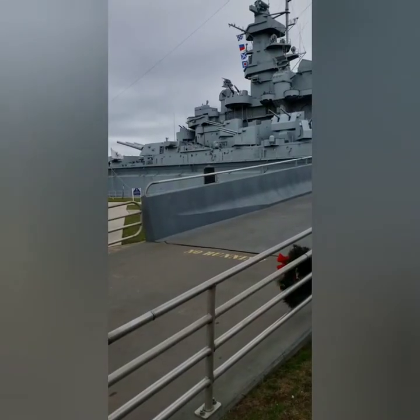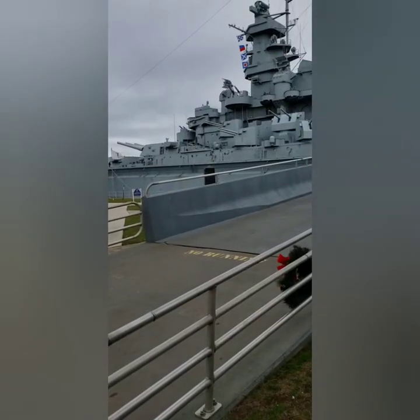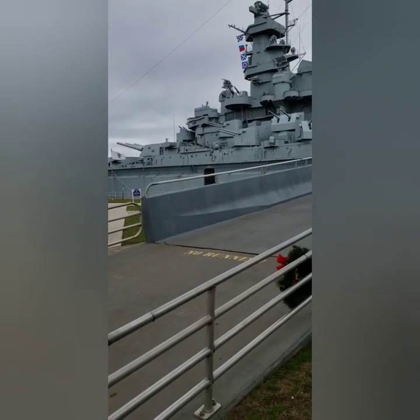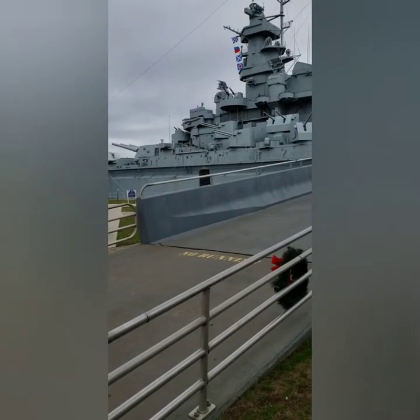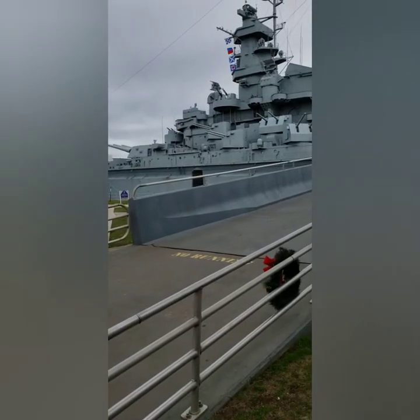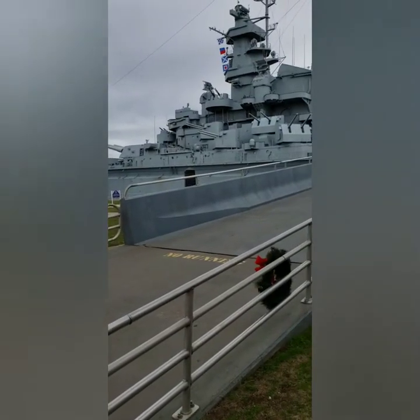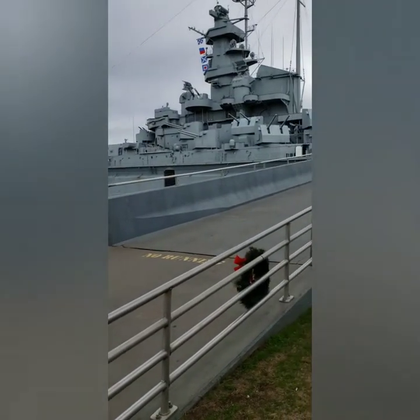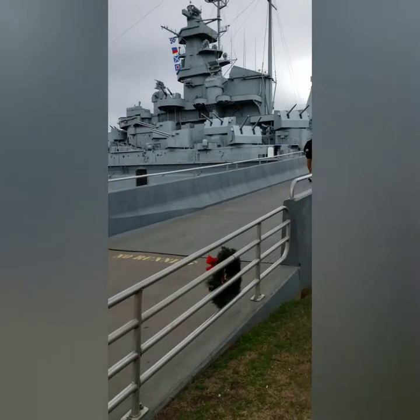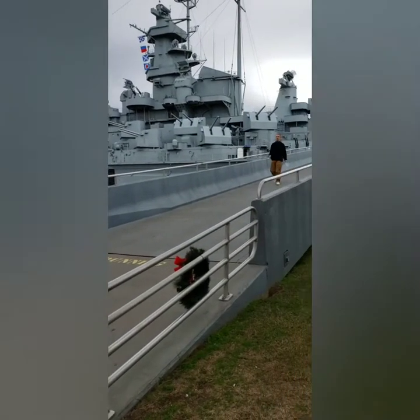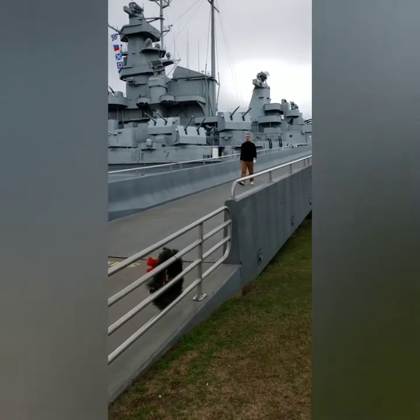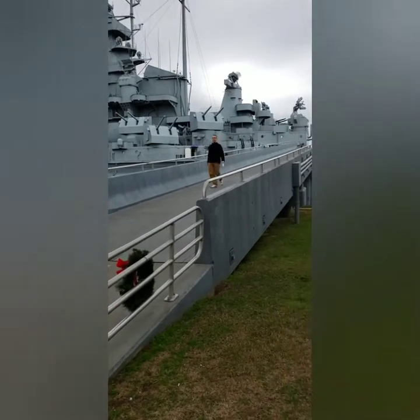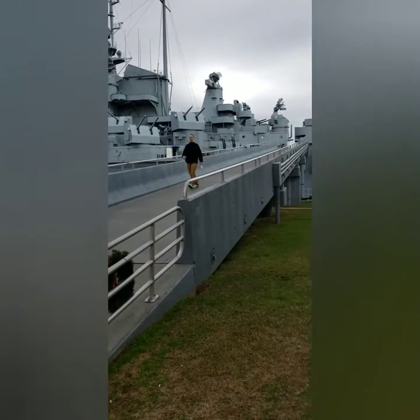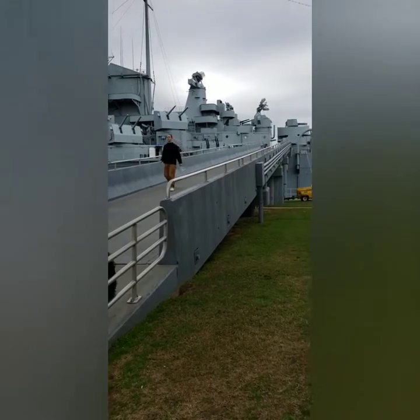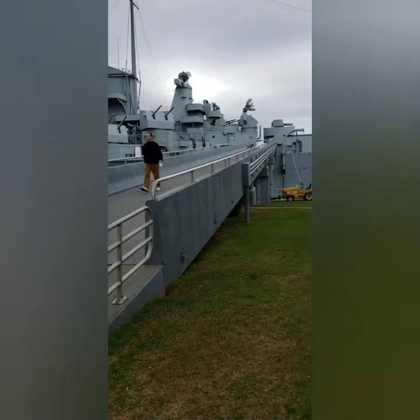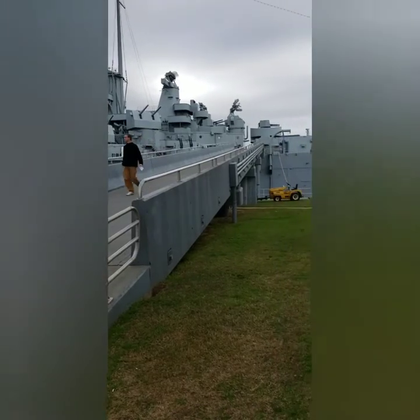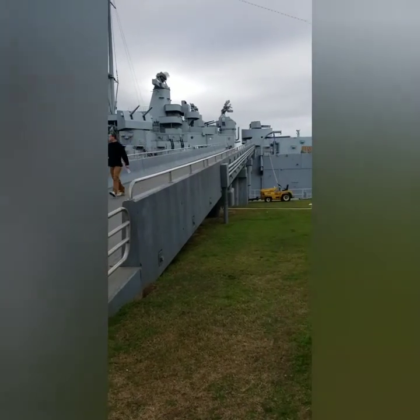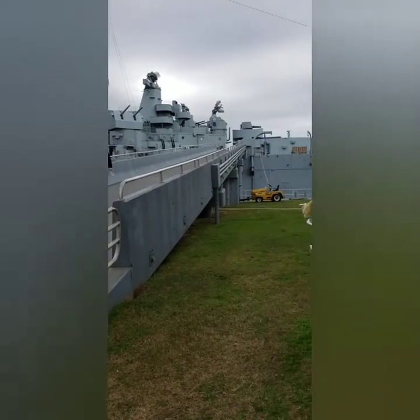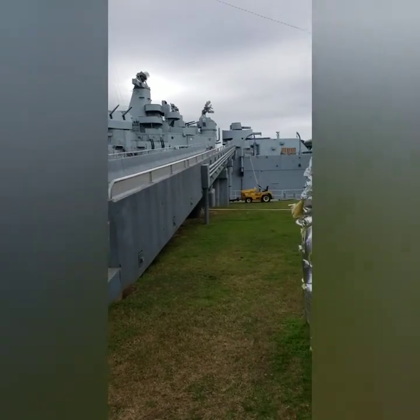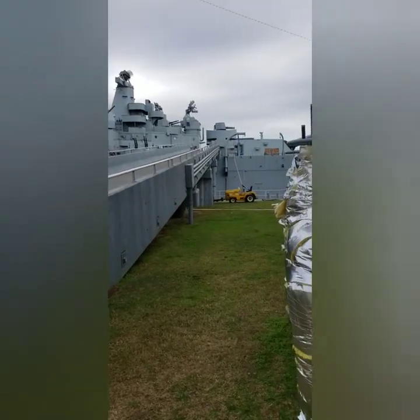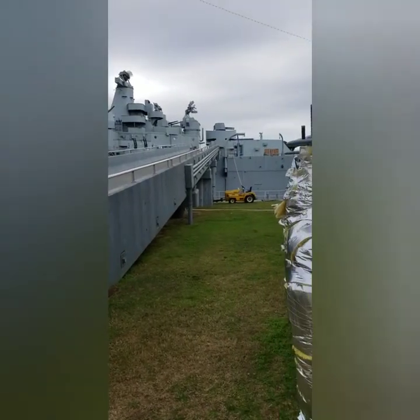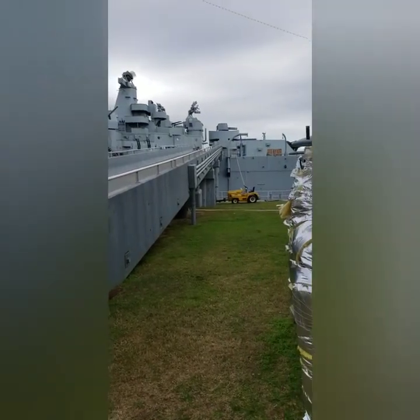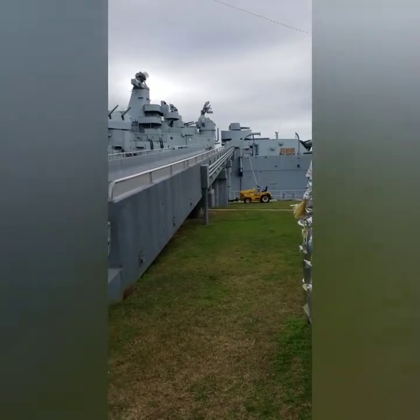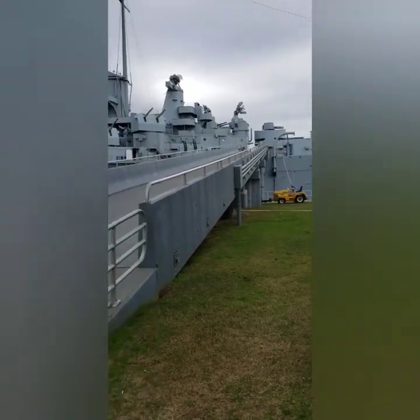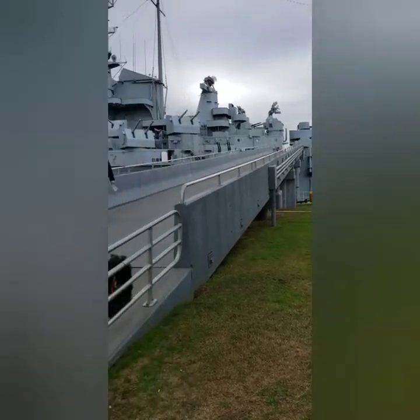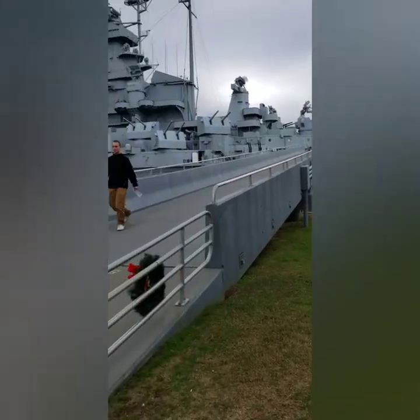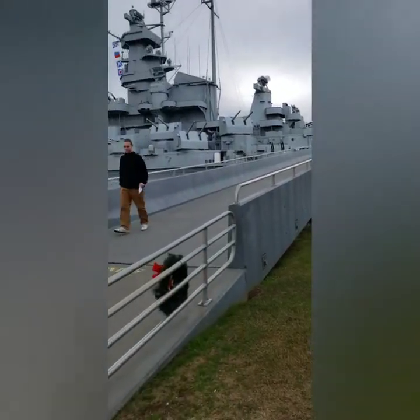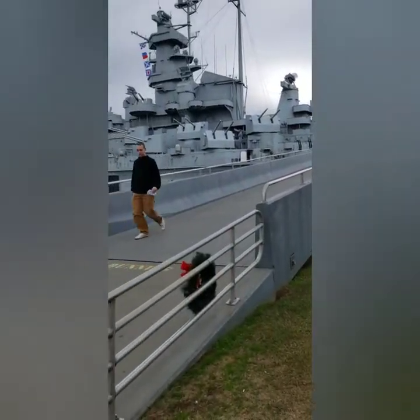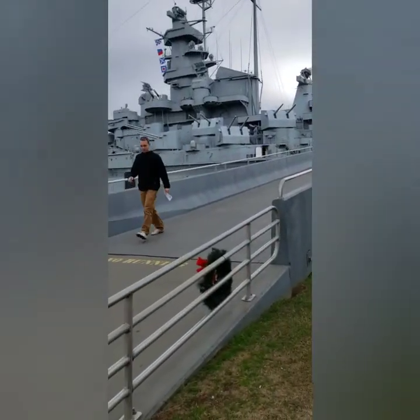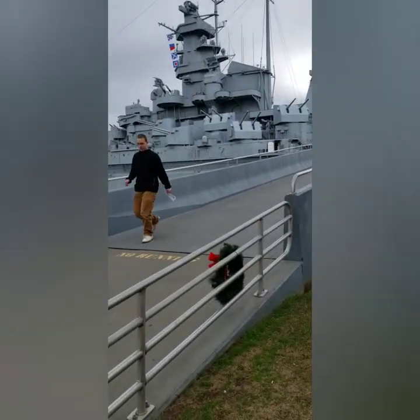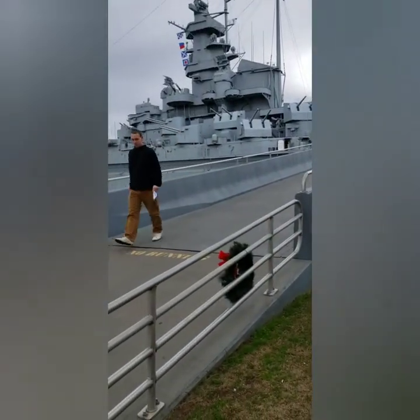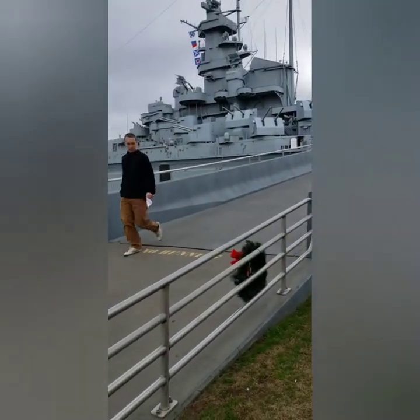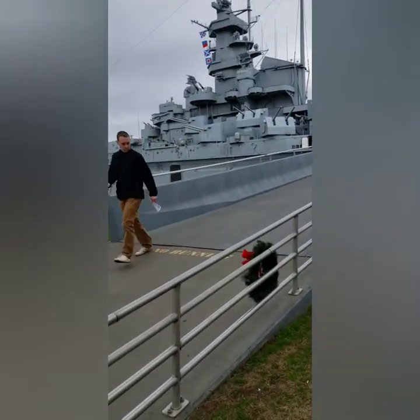Battle stations! Yep, that's it — the USS Alabama.